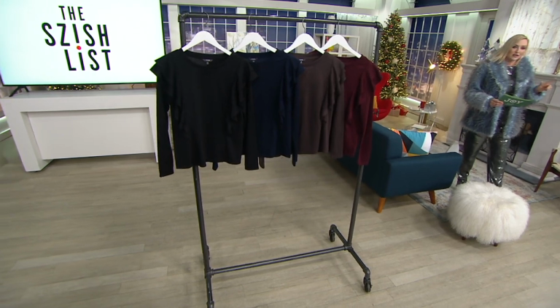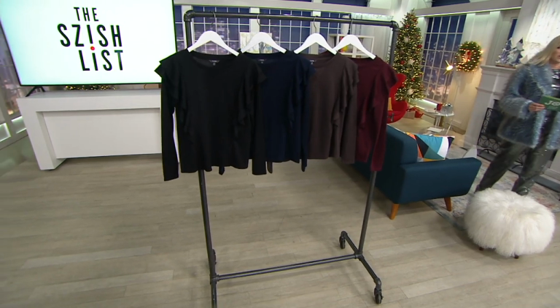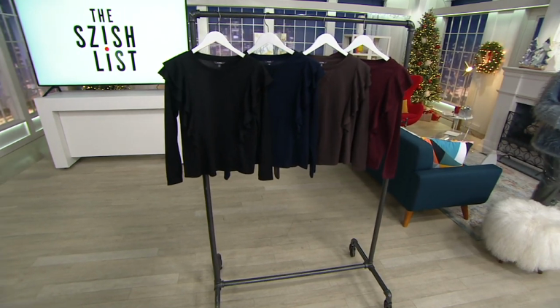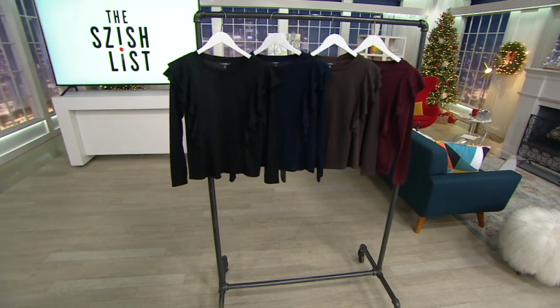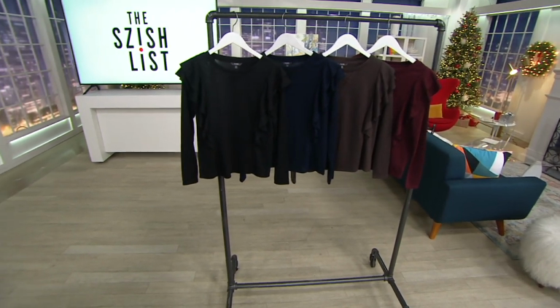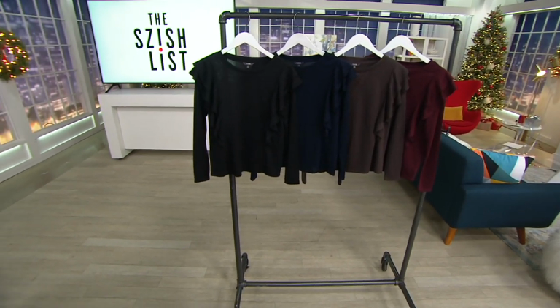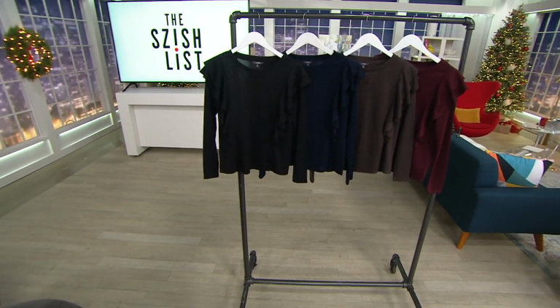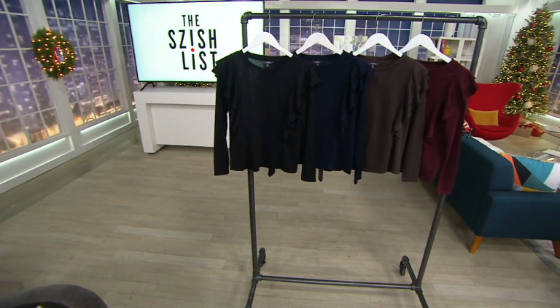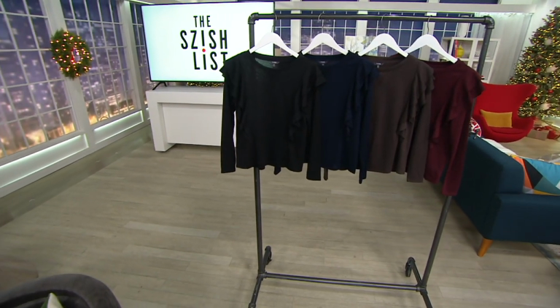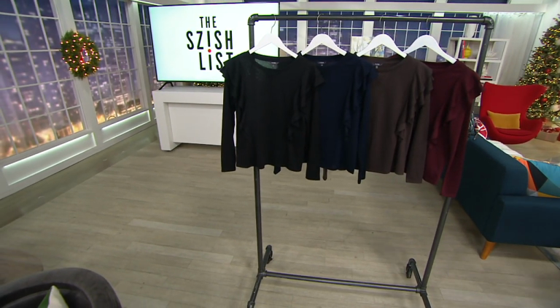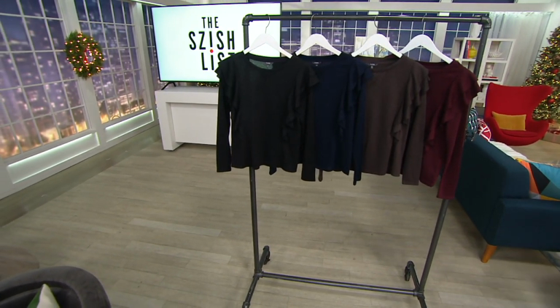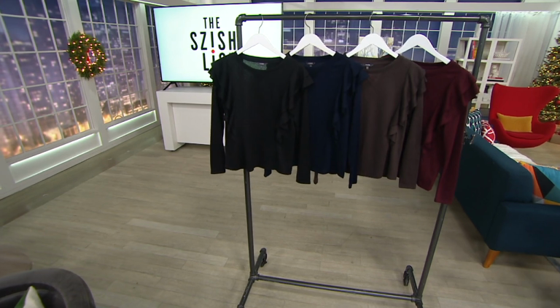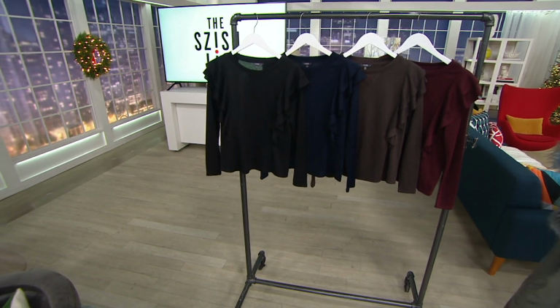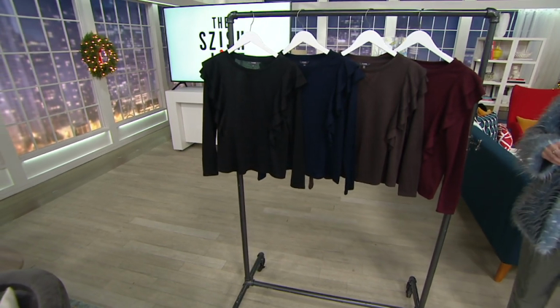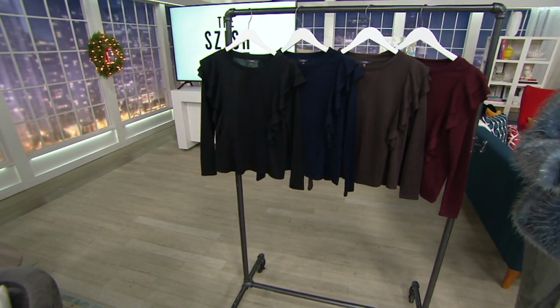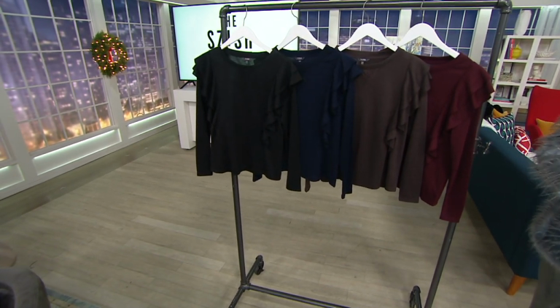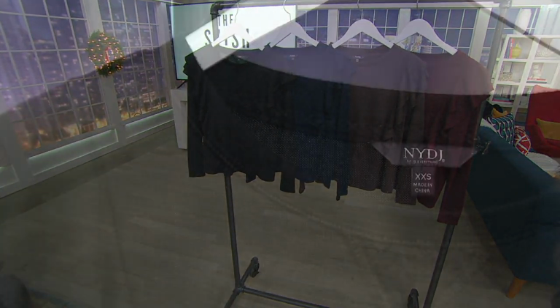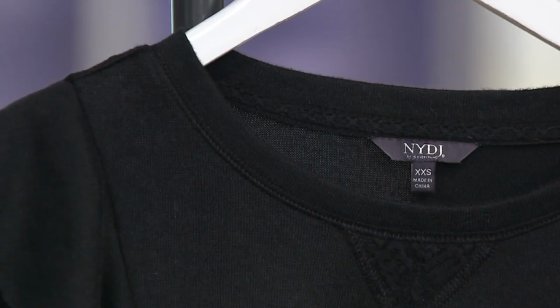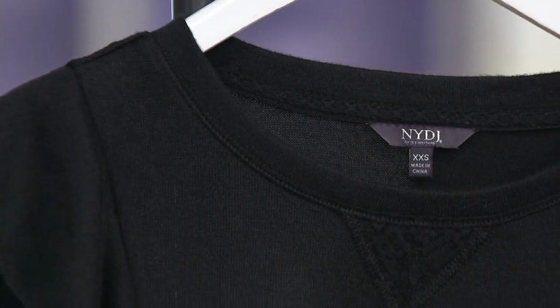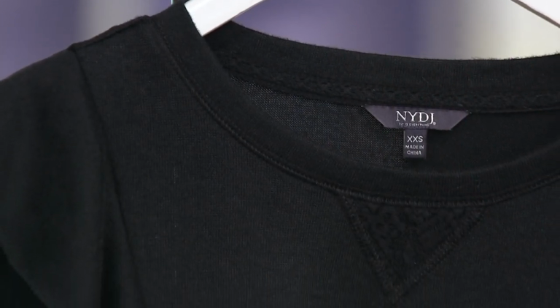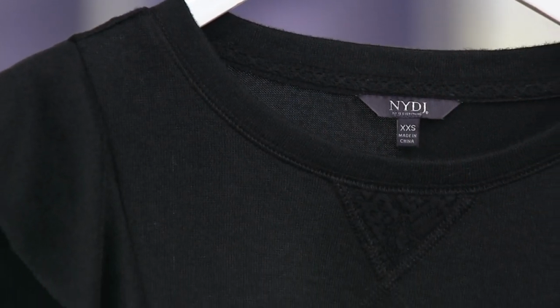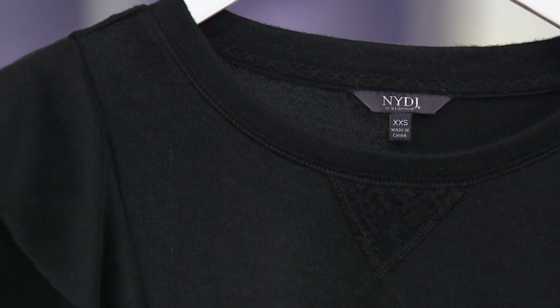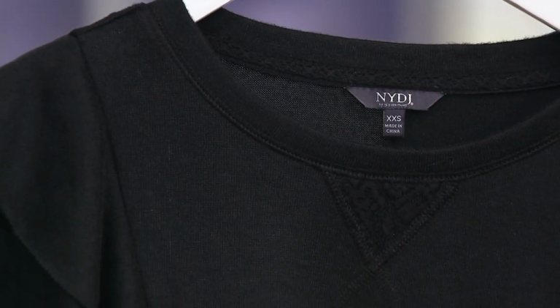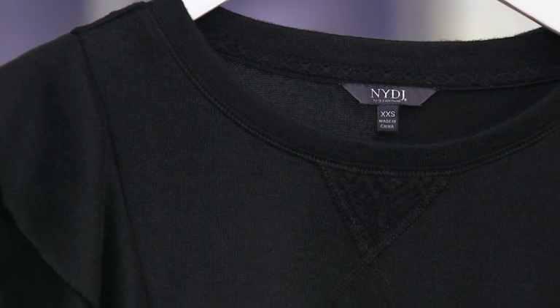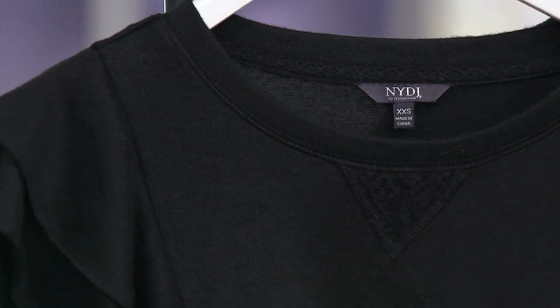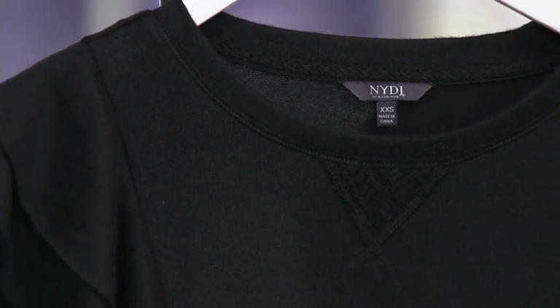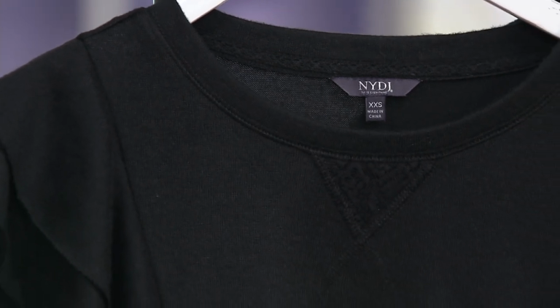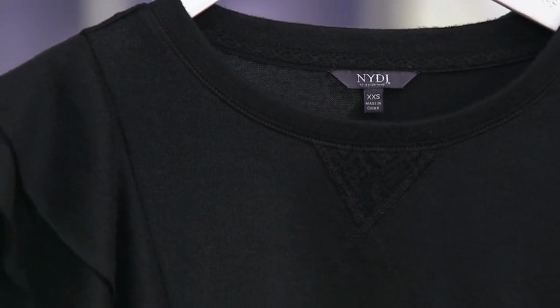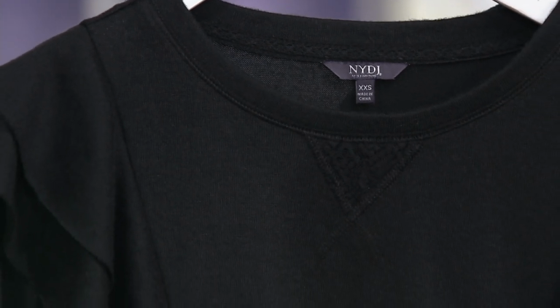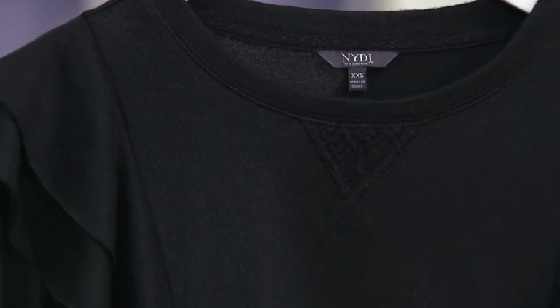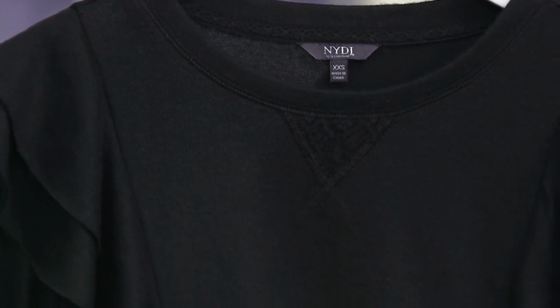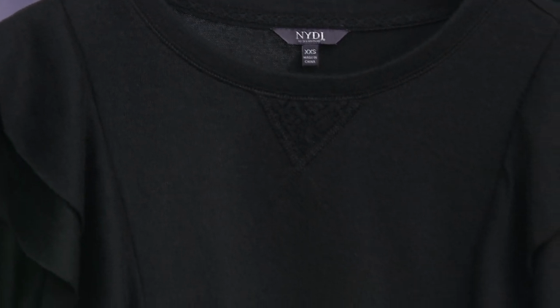Your sizes range from extra extra small through 4X in this adorable ruffle sweater. We have black right here — you can see that double layer of ruffles. Super, super pretty.